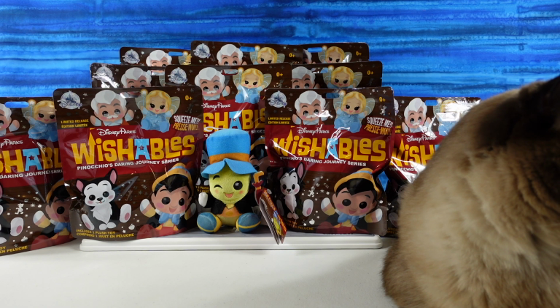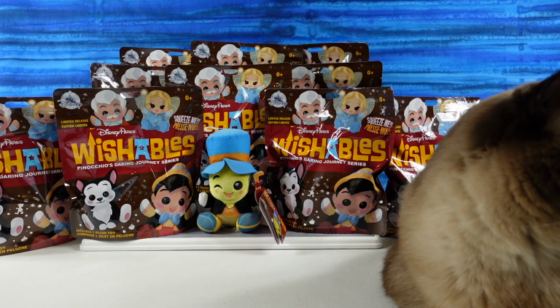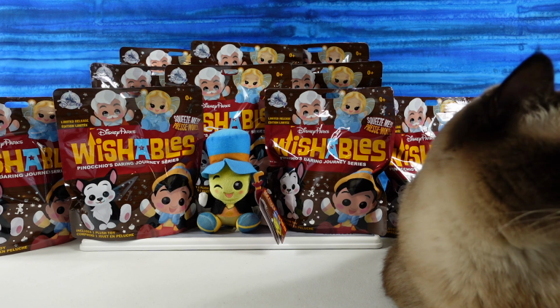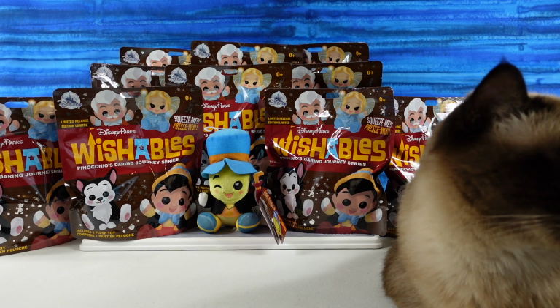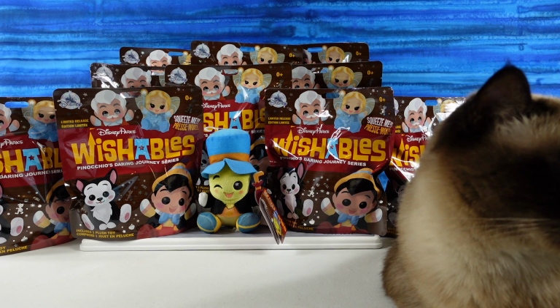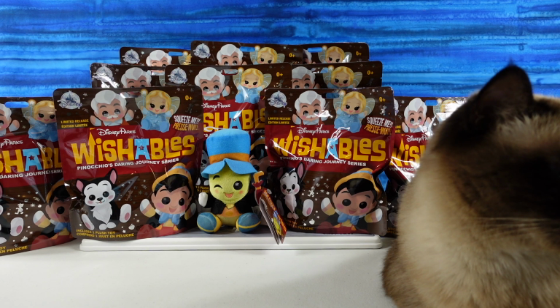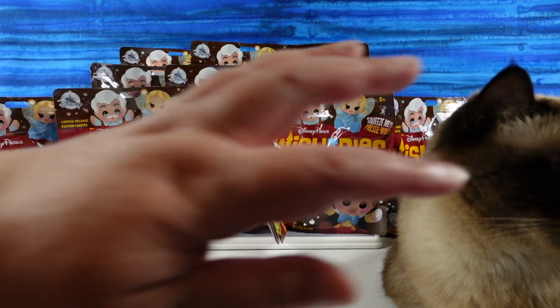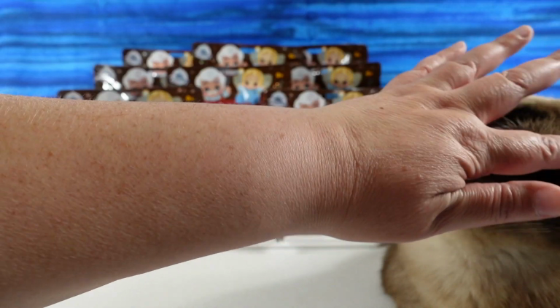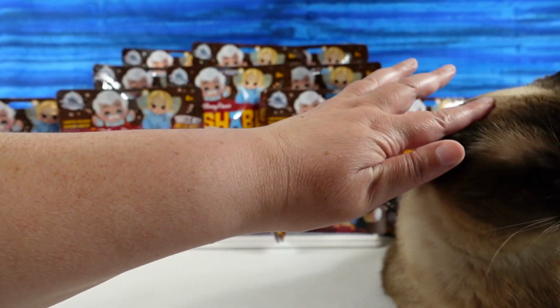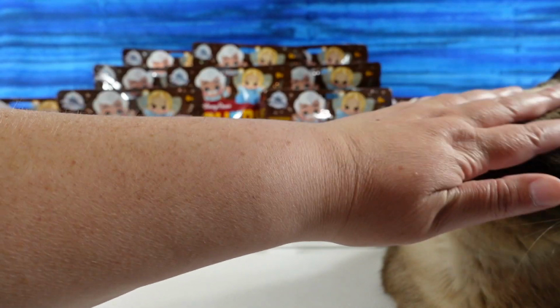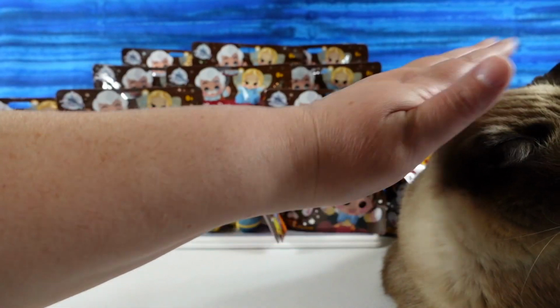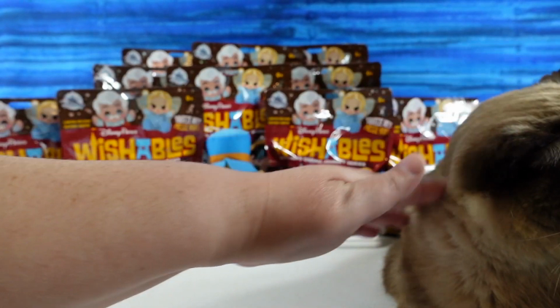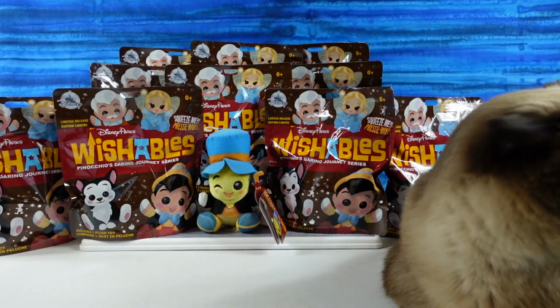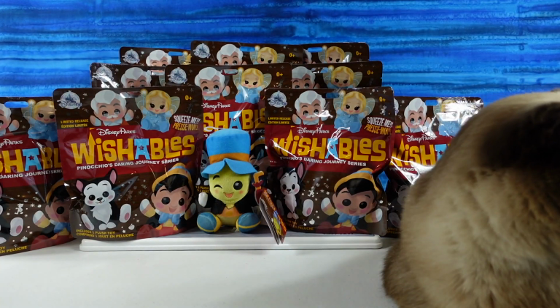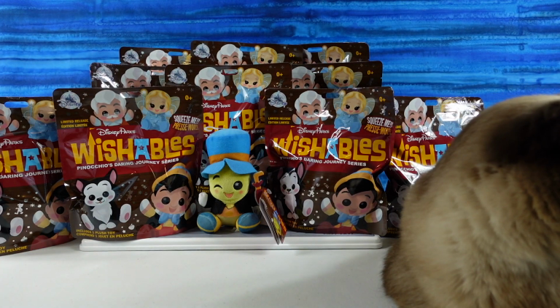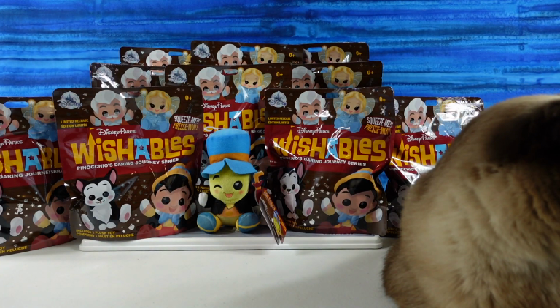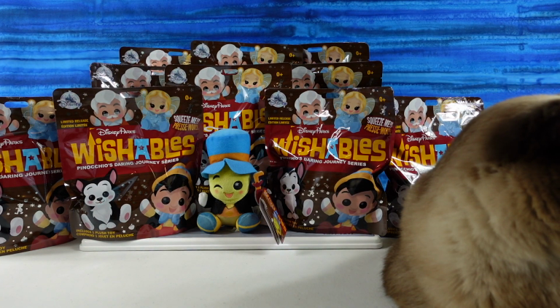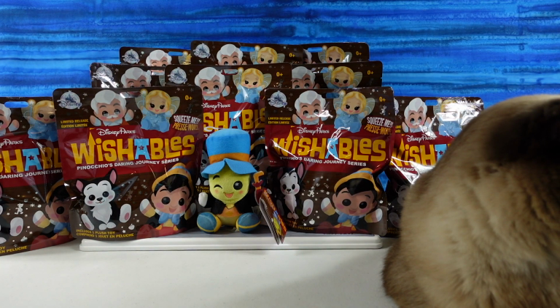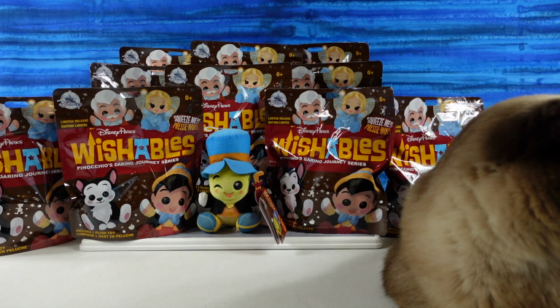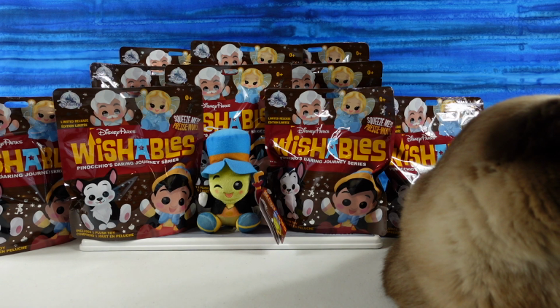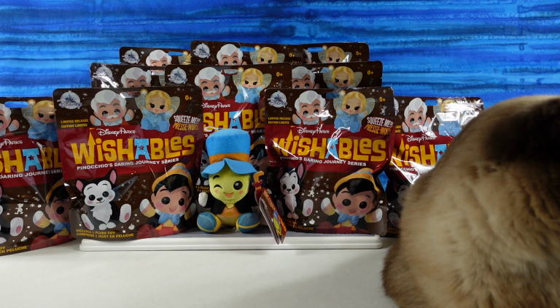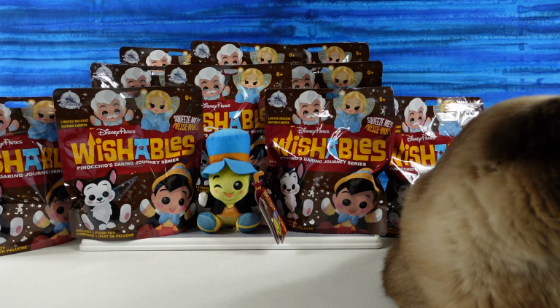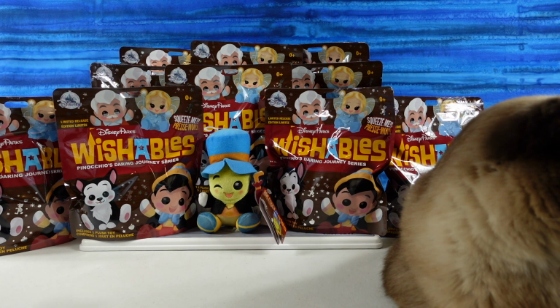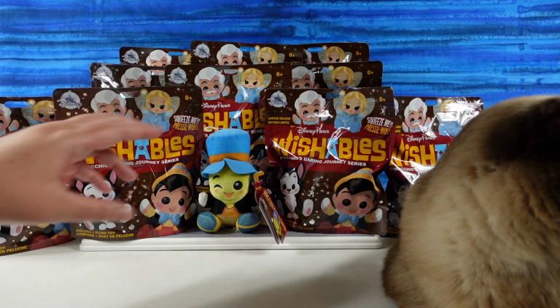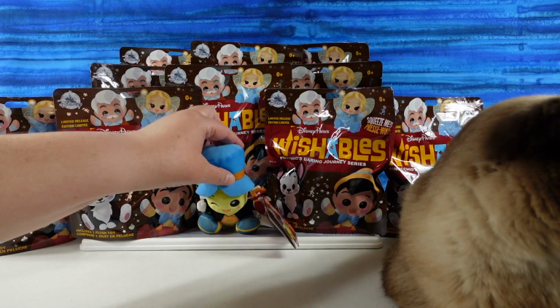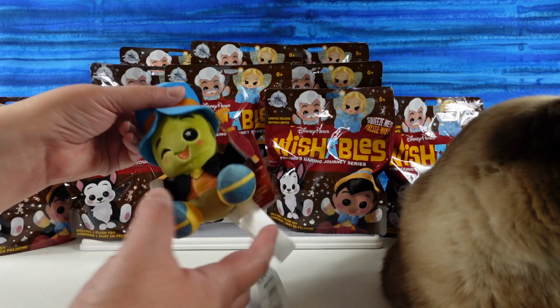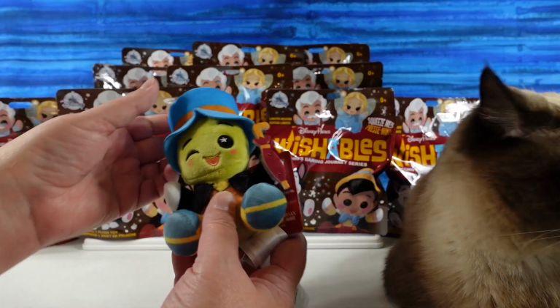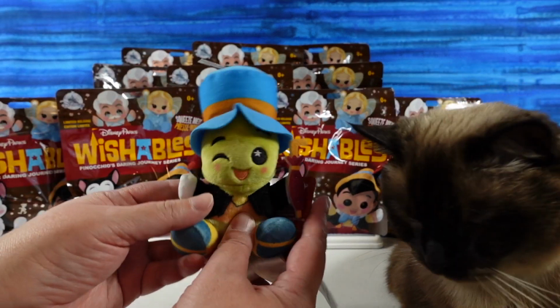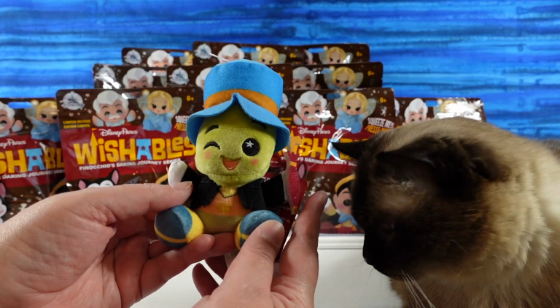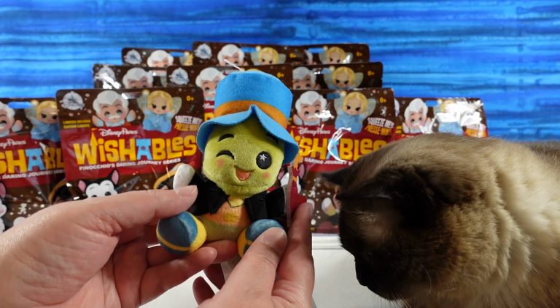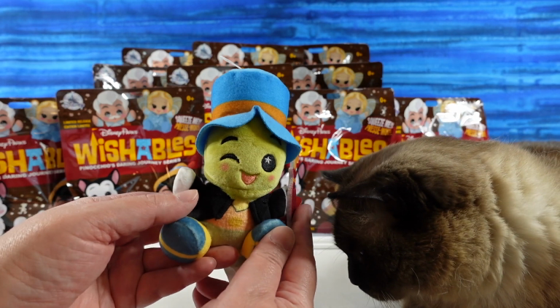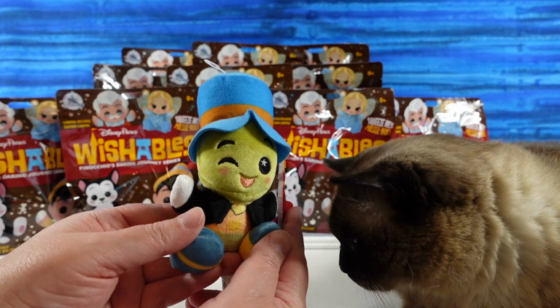So today we are here with Simon the cat. He has not appeared on this channel too much, but he used to always be on PS Toy Reviews, and today he decided to work. He decided he was going to film today because I think he likes that we have a cricket here. He's like, ooh, a Jiminy Cricket.